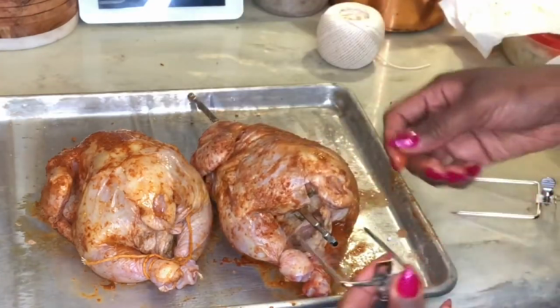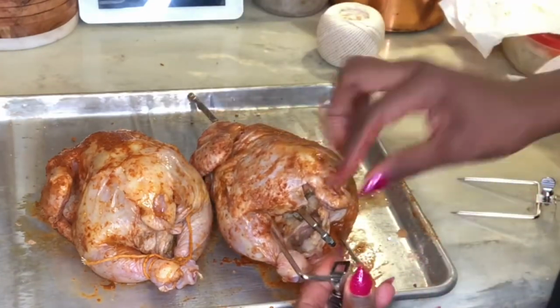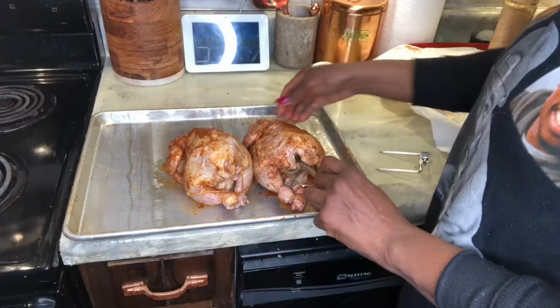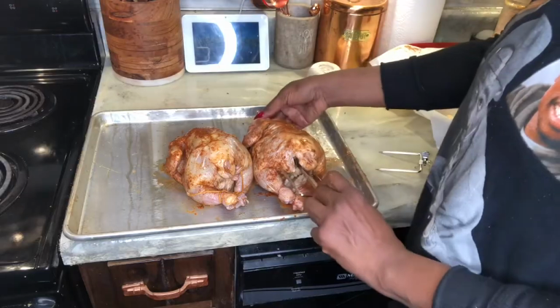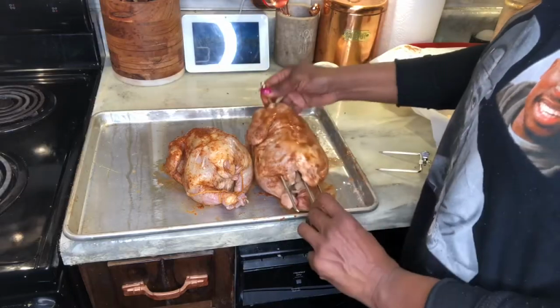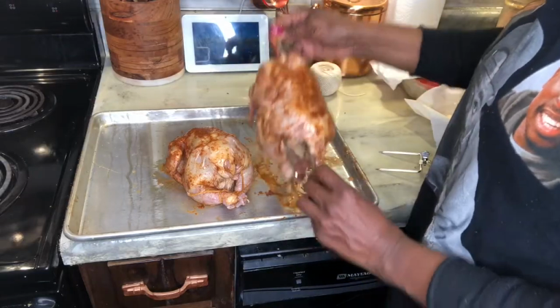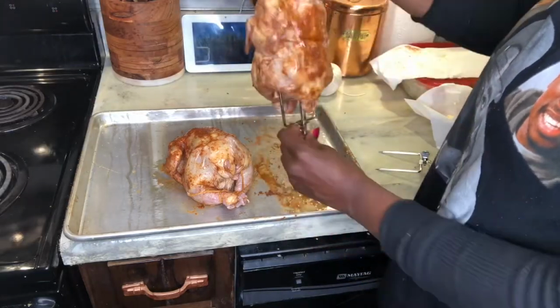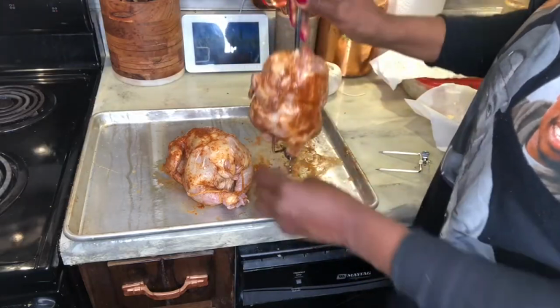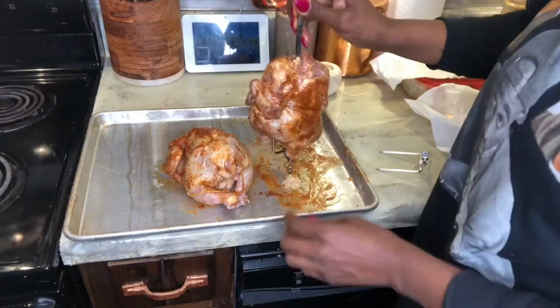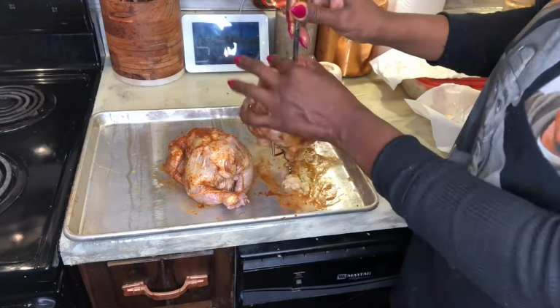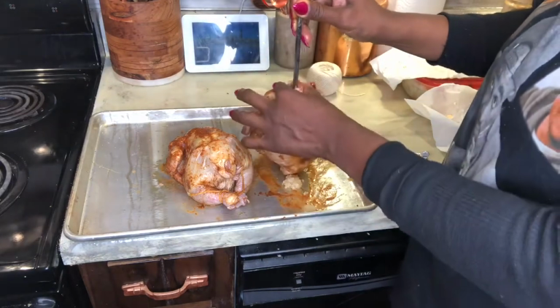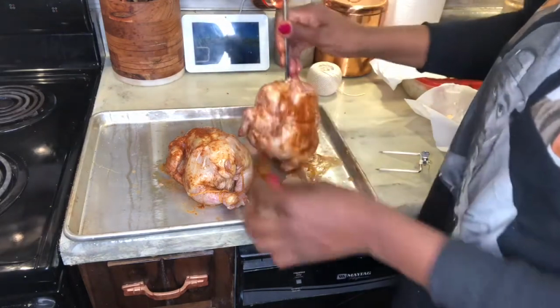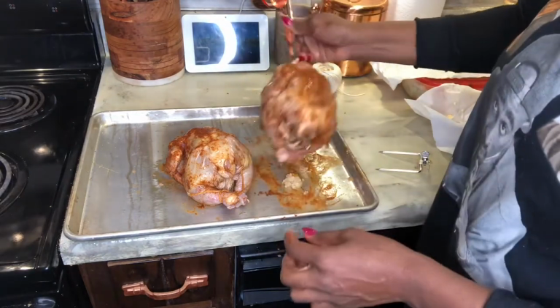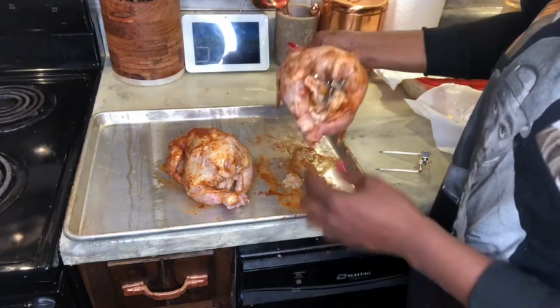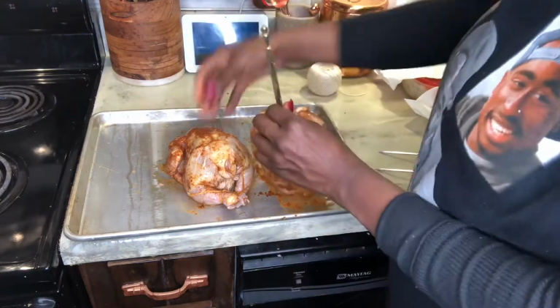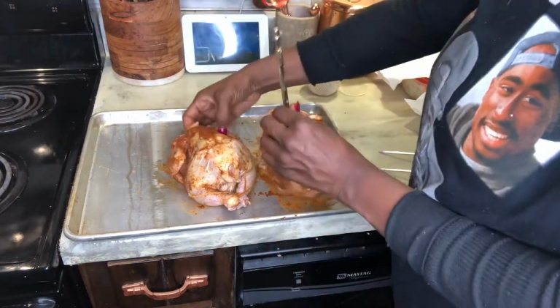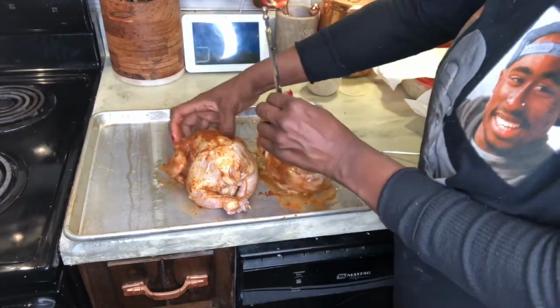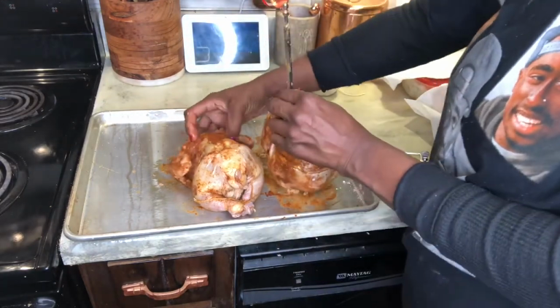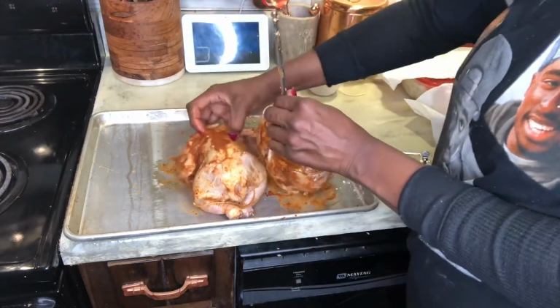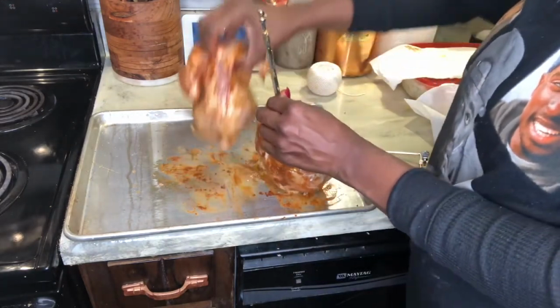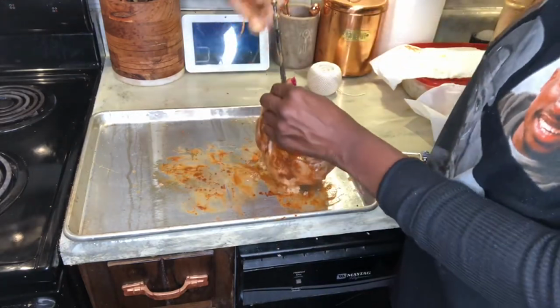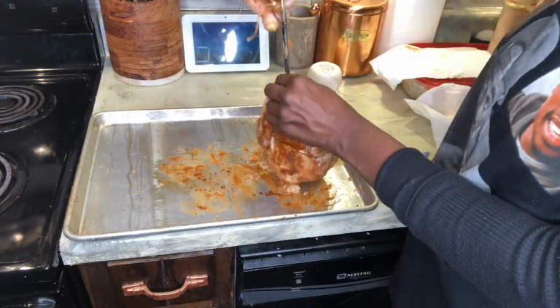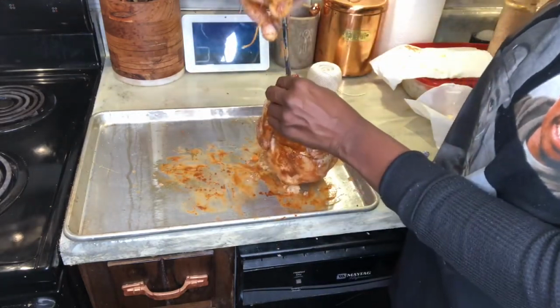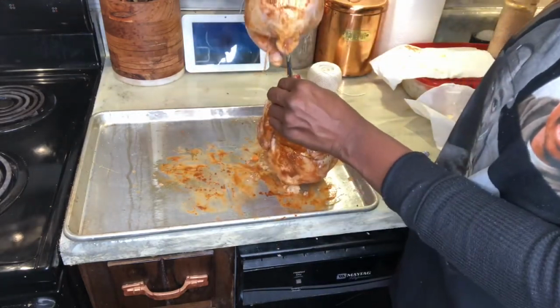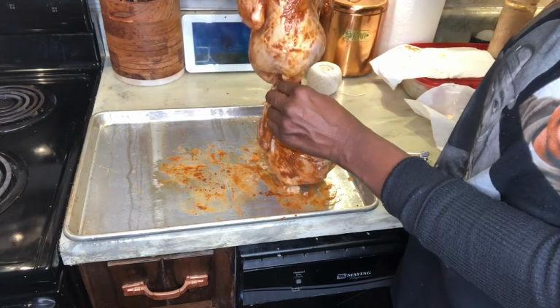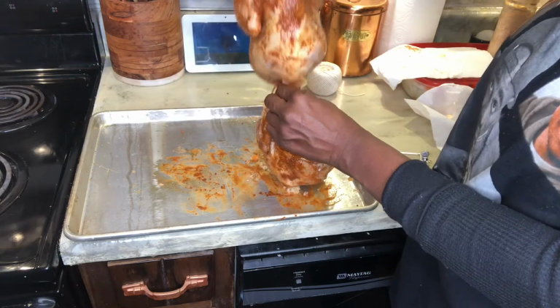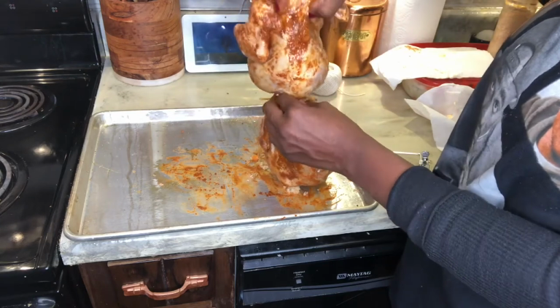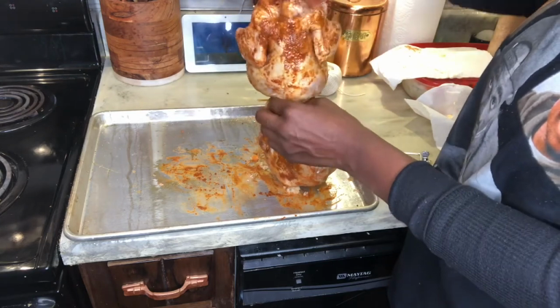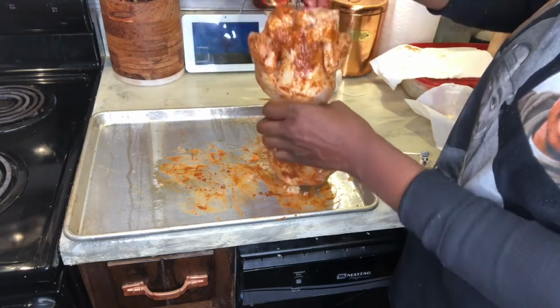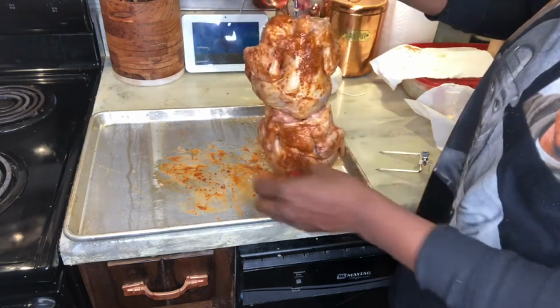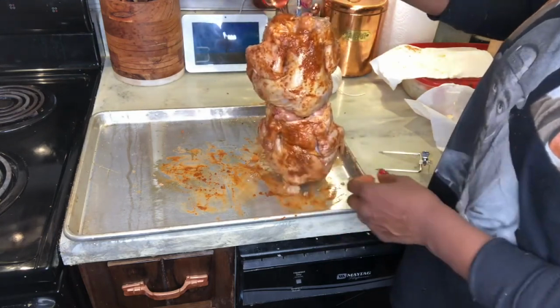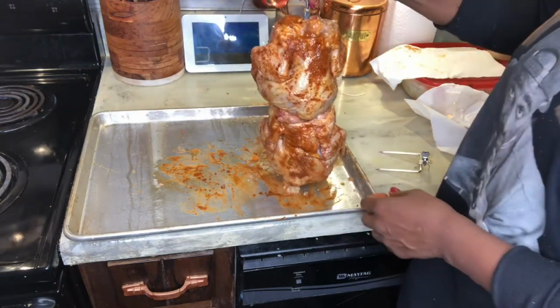I twist the forks on tight, and then both Cornish hens can fit in — they'll both go onto the same rod, one right on top of each other, which will make sure the stuffing definitely won't fall out.